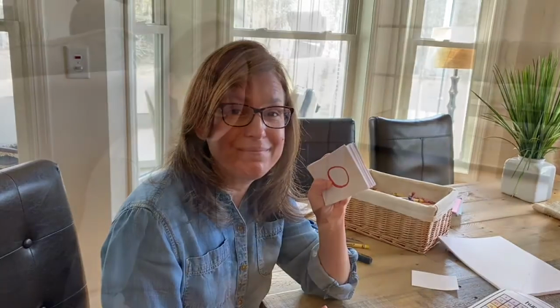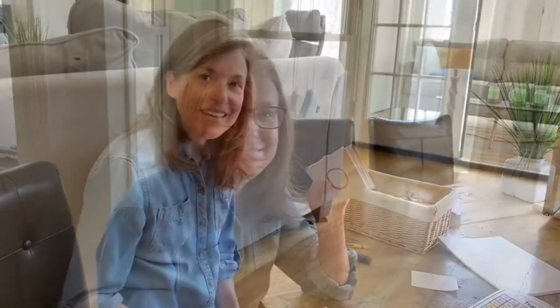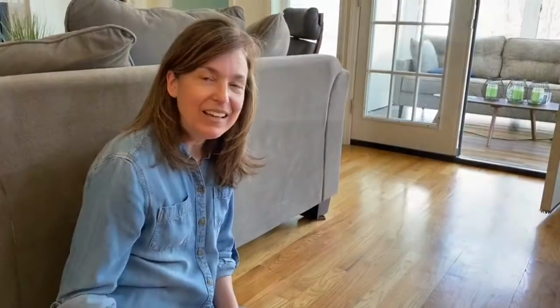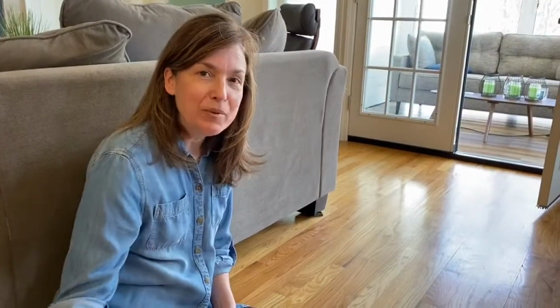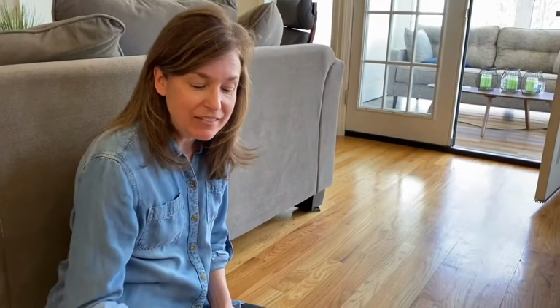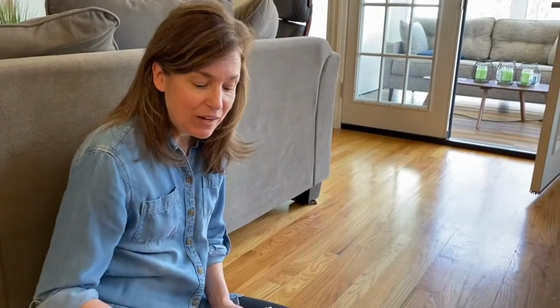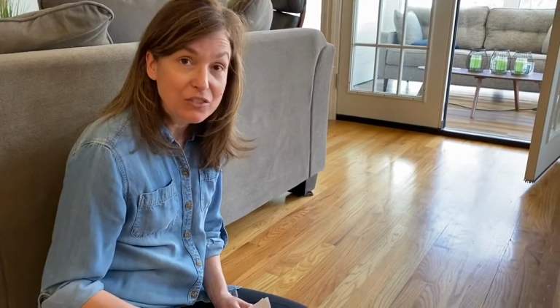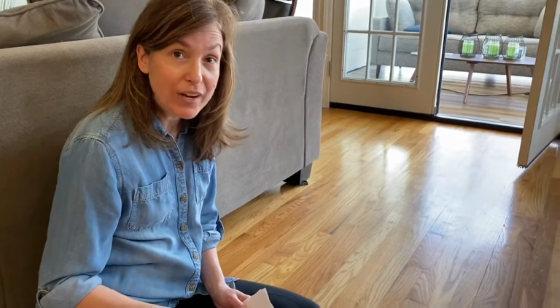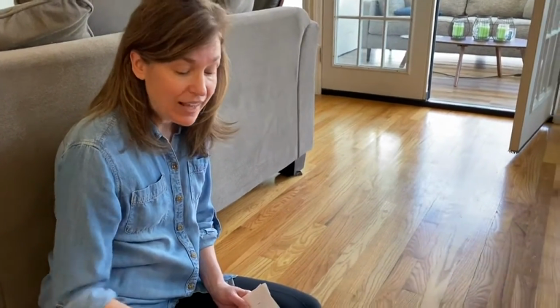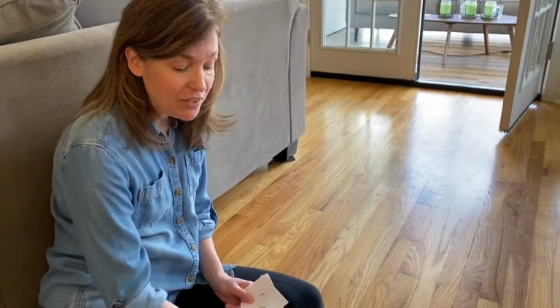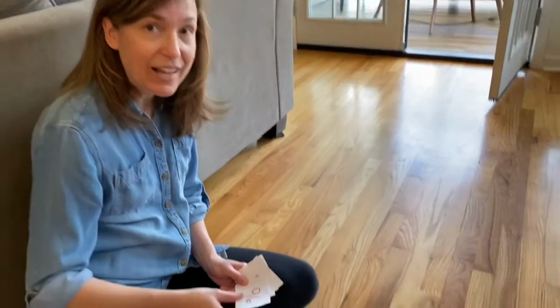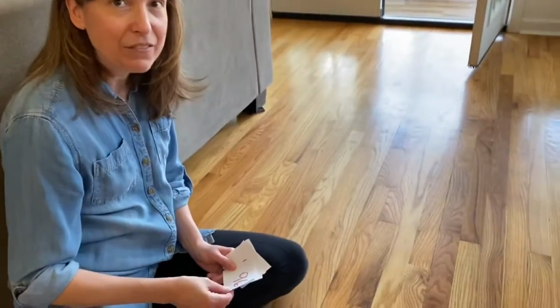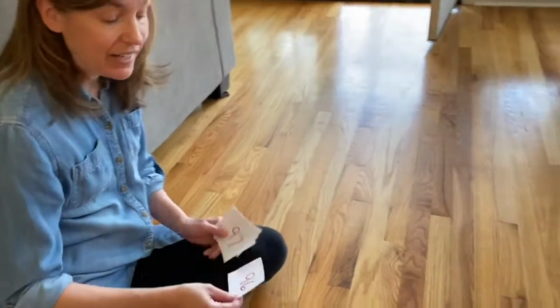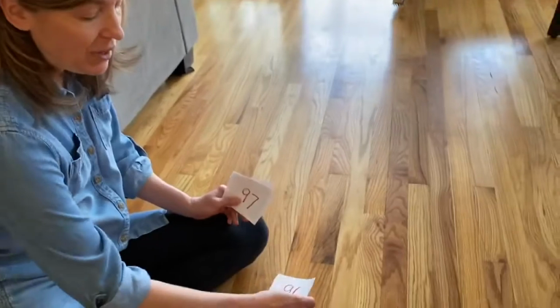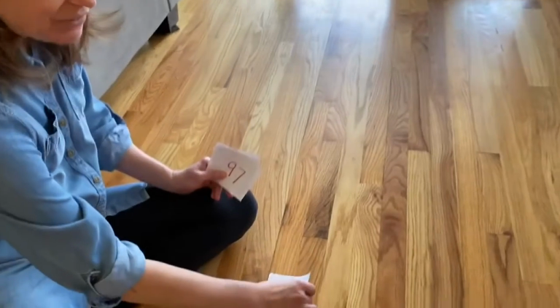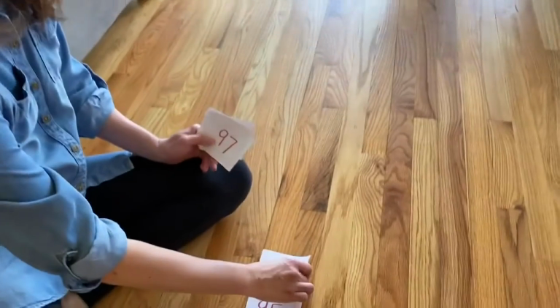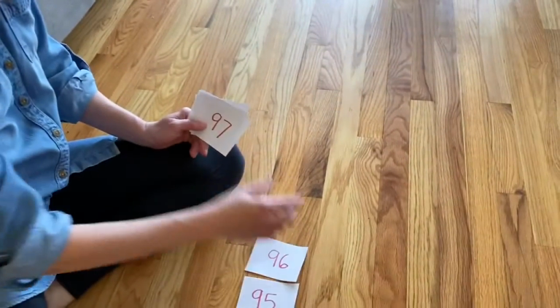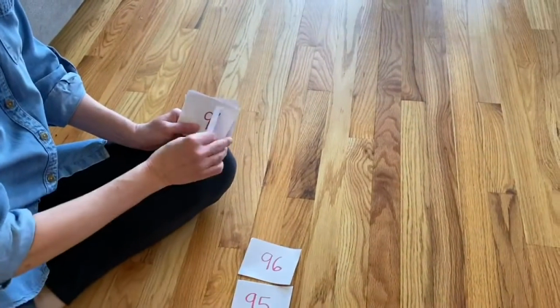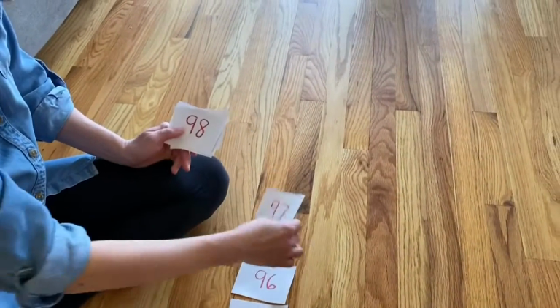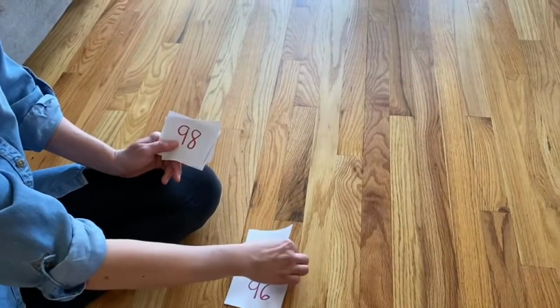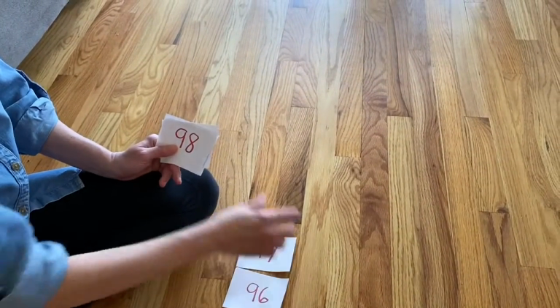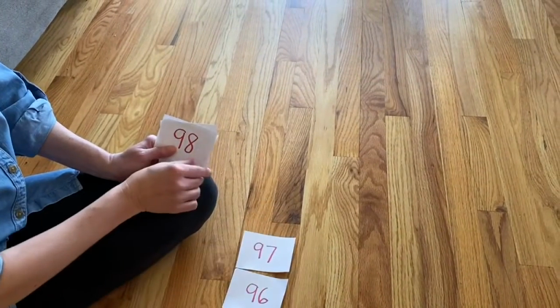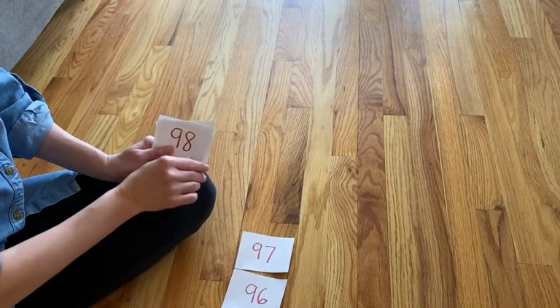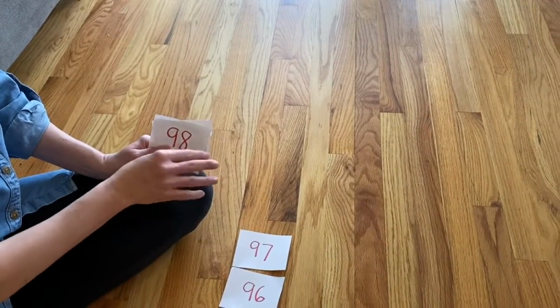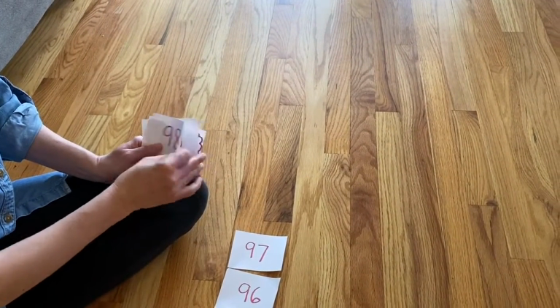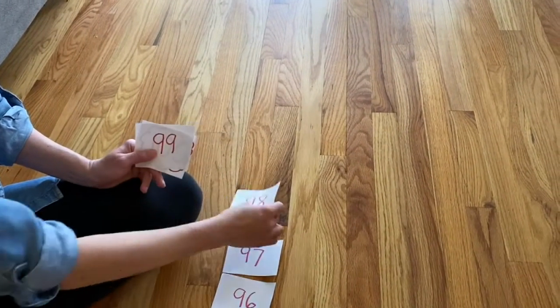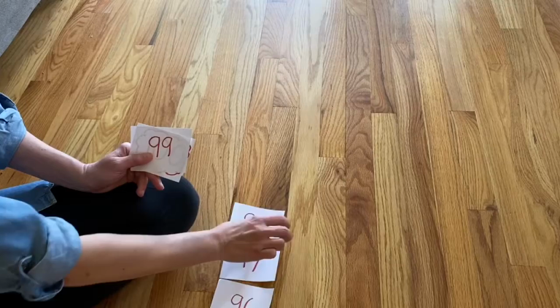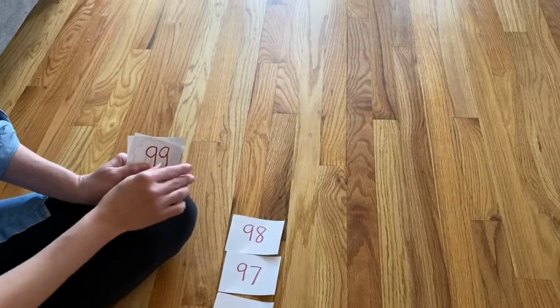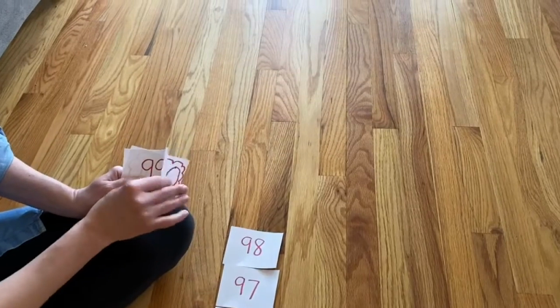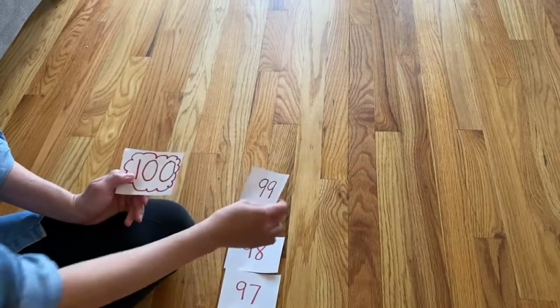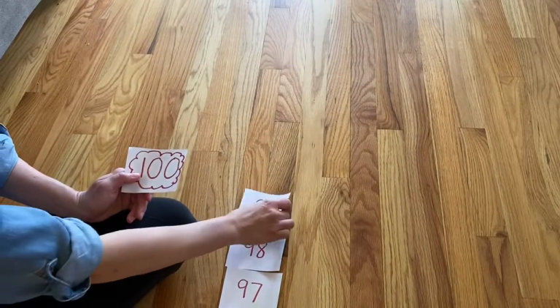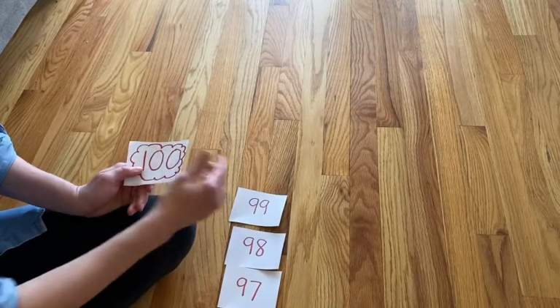Hi again. I've been busy laying down my hundreds train and I left off at 95. So I have 96, 97, 98, 99, 100.